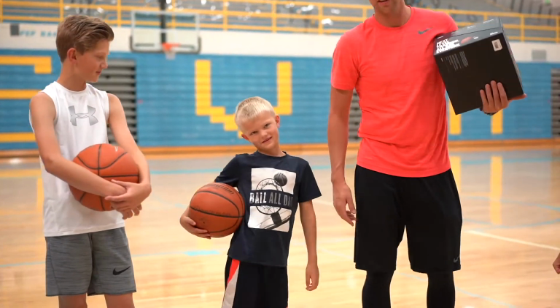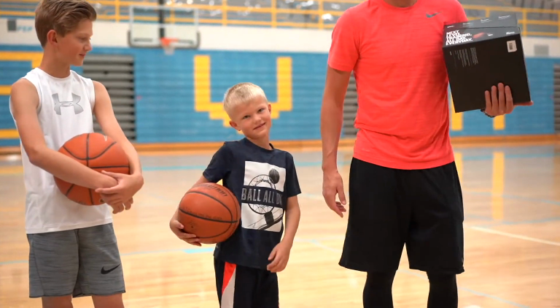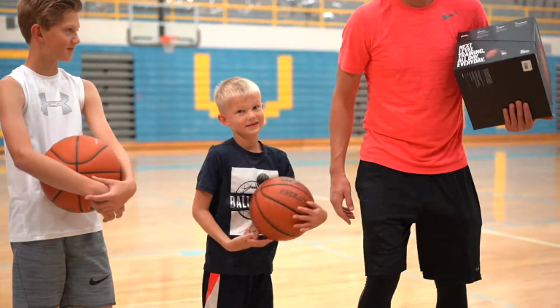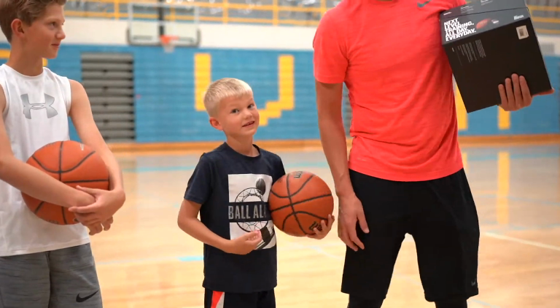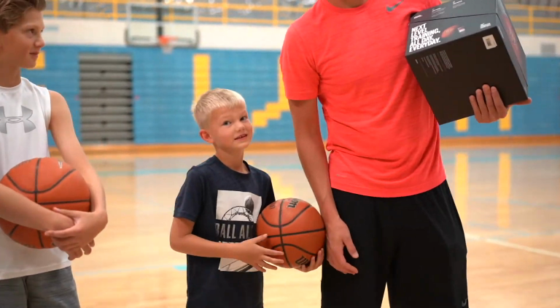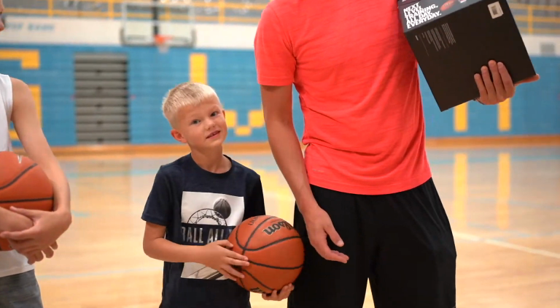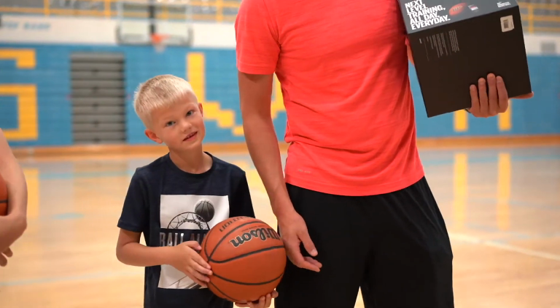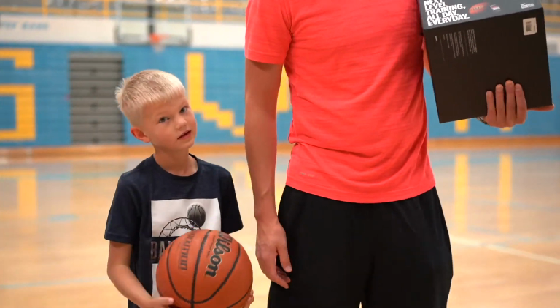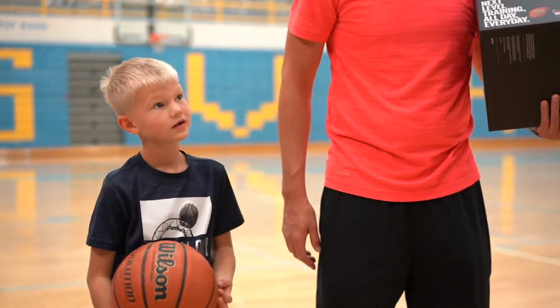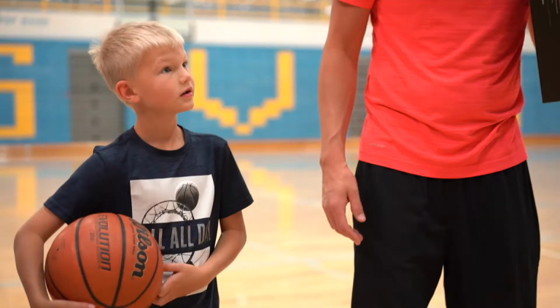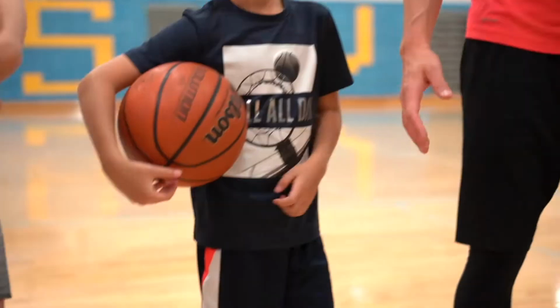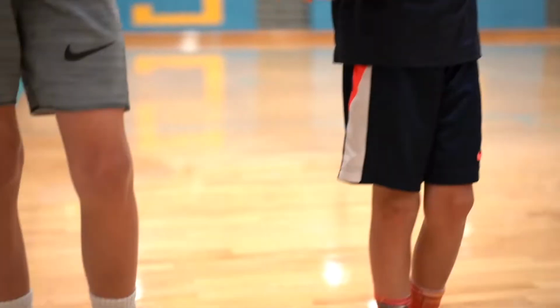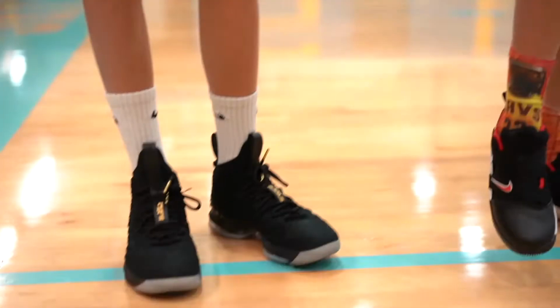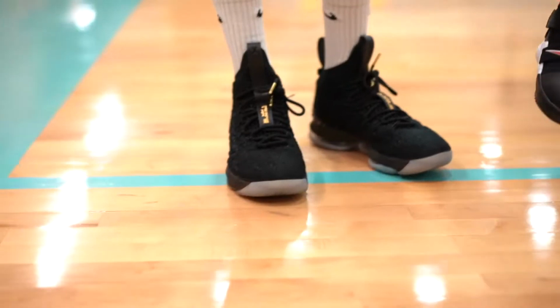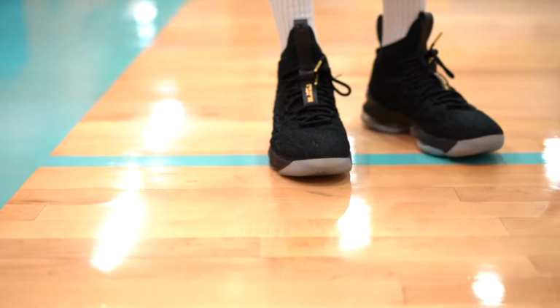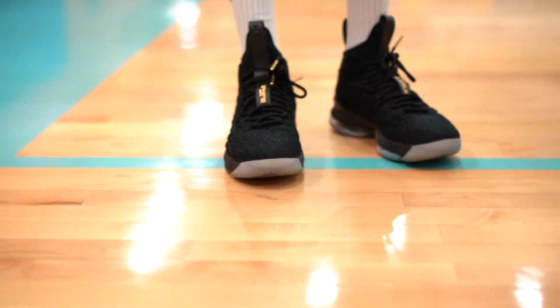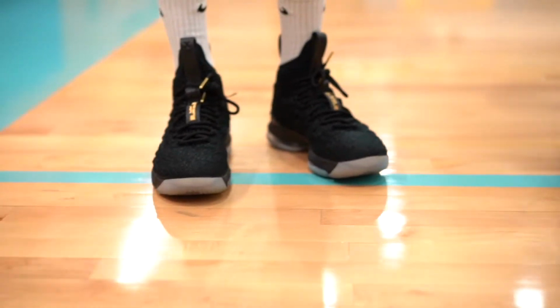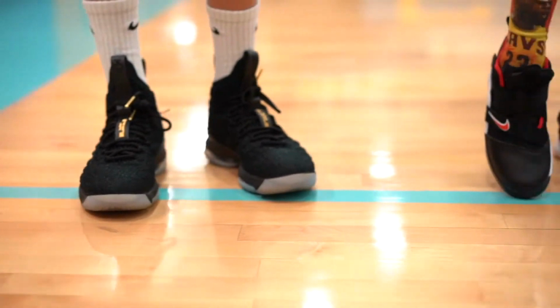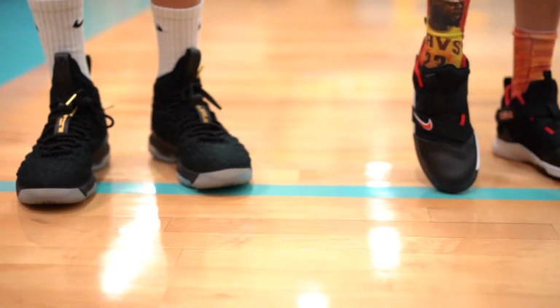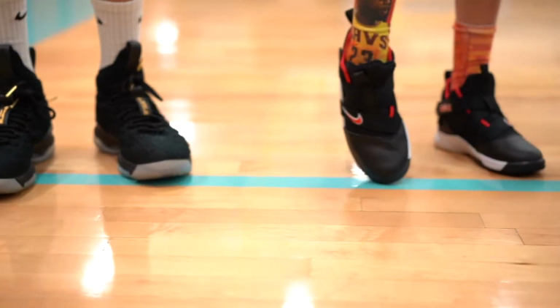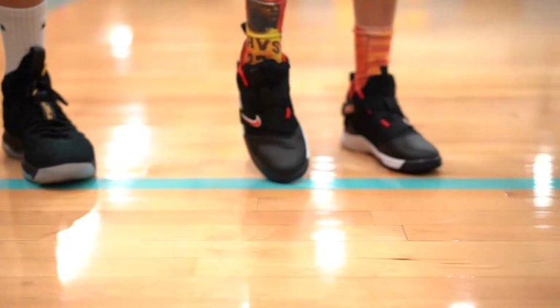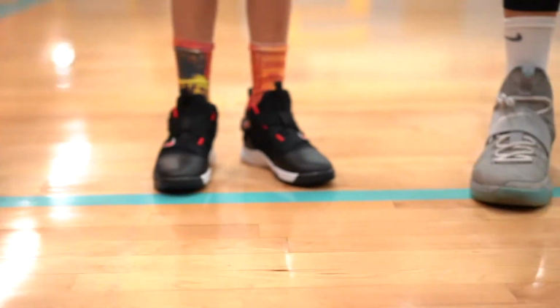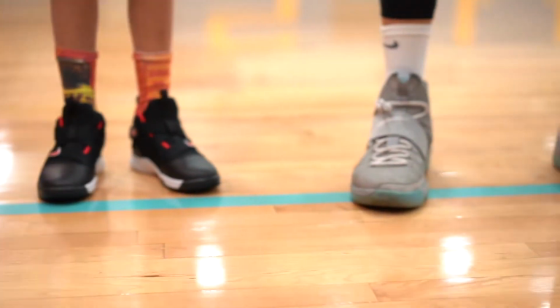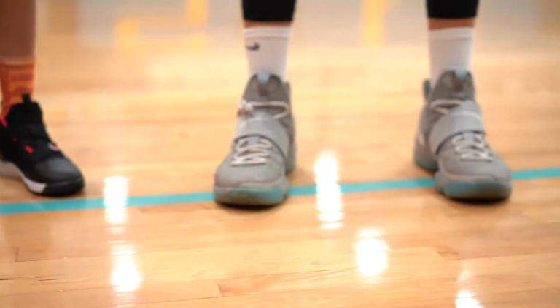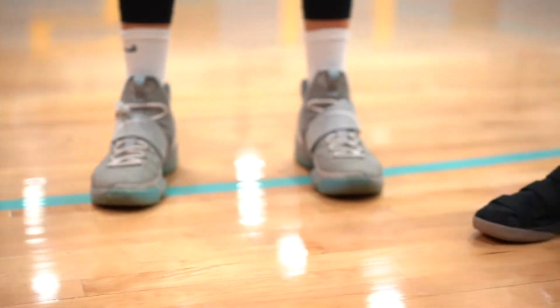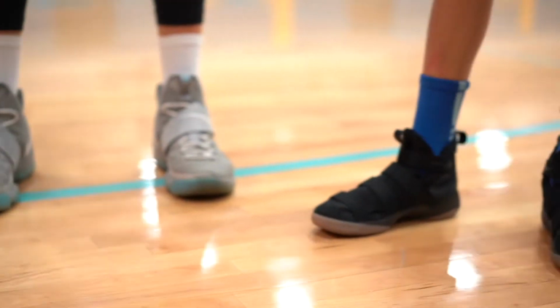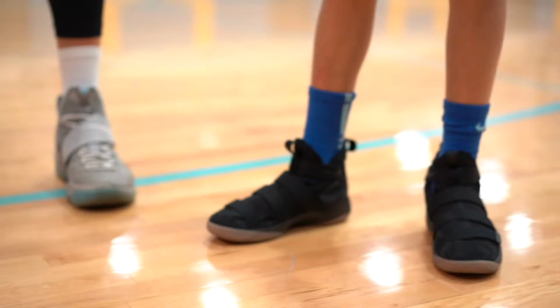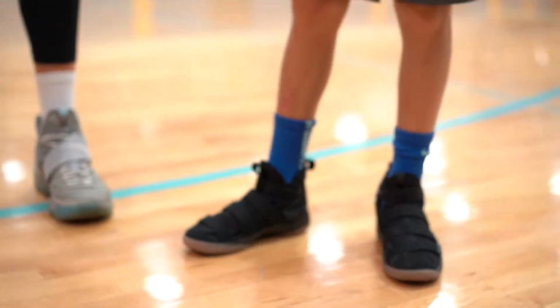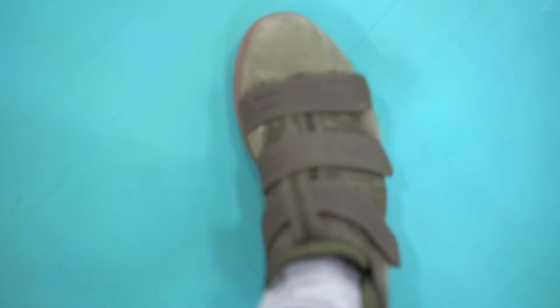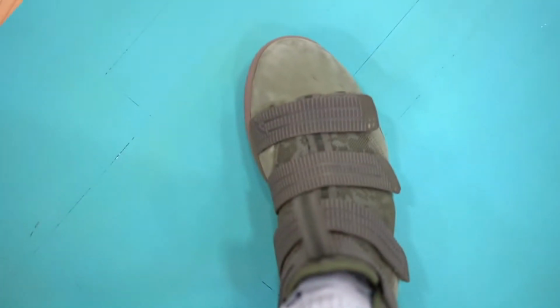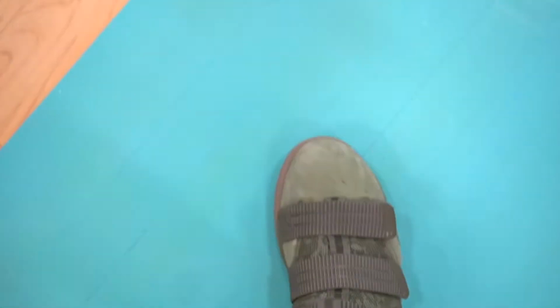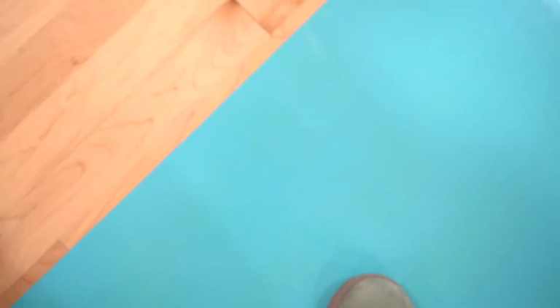In honor of LeBron losing in the finals, all of us today are wearing LeBrons, including Thomas.